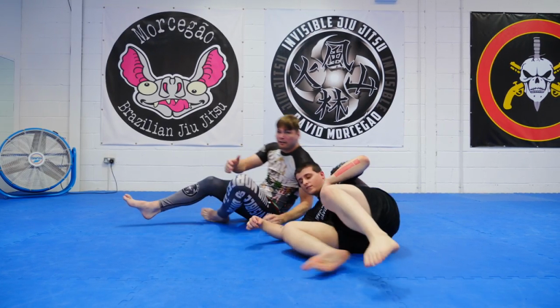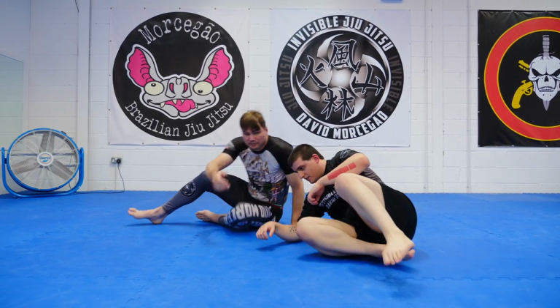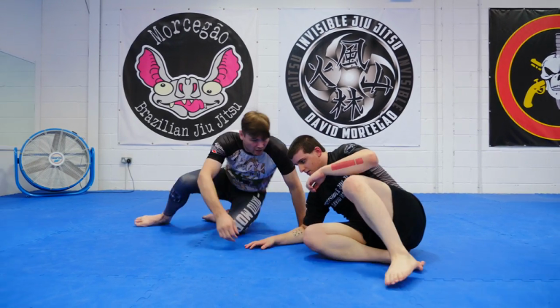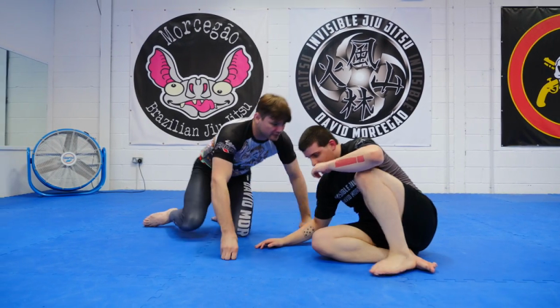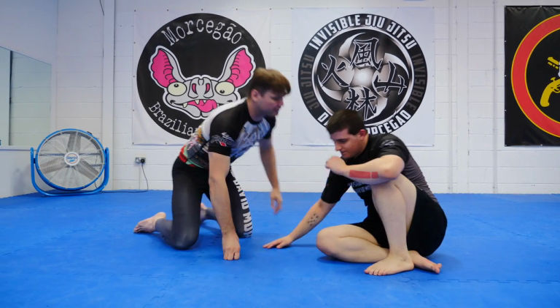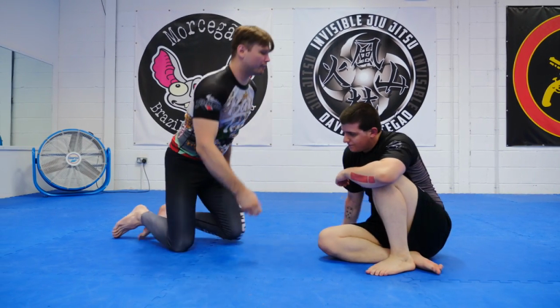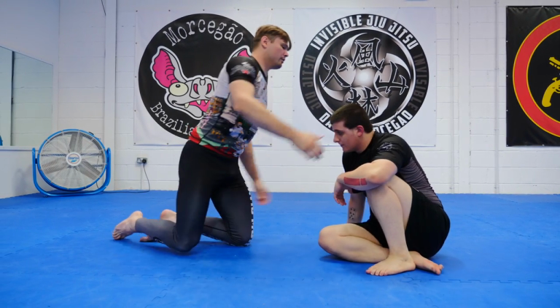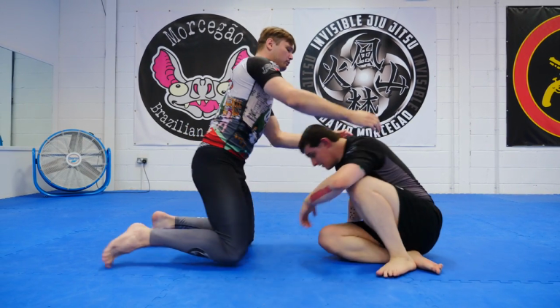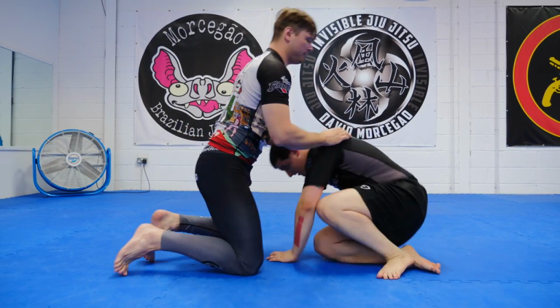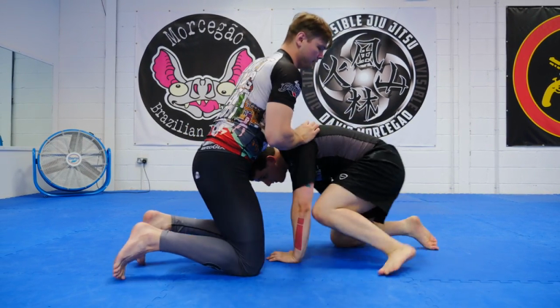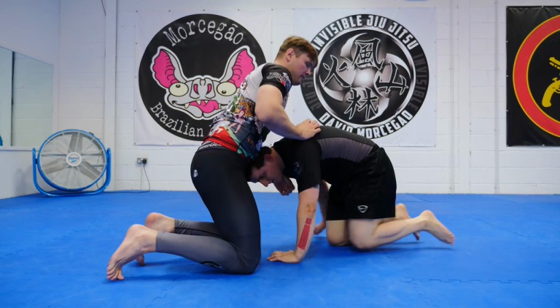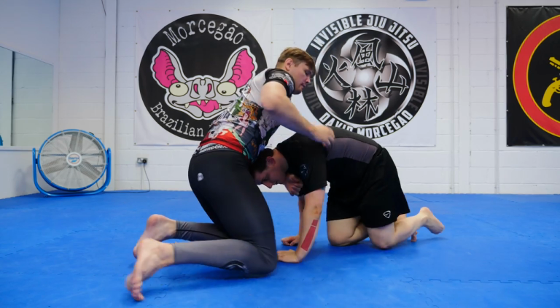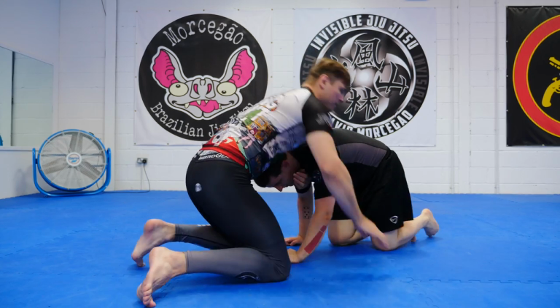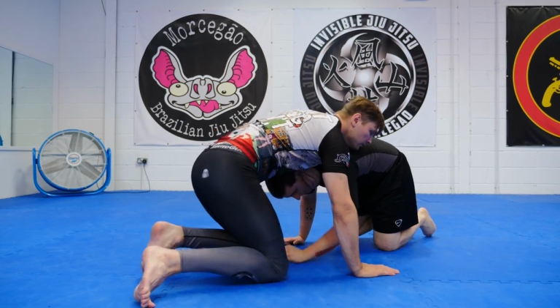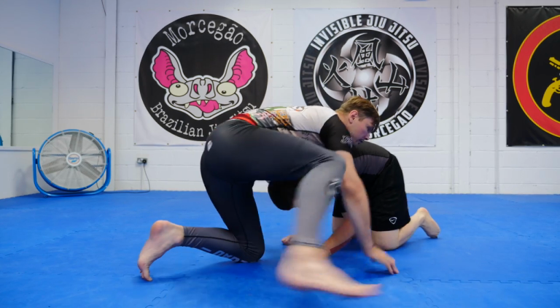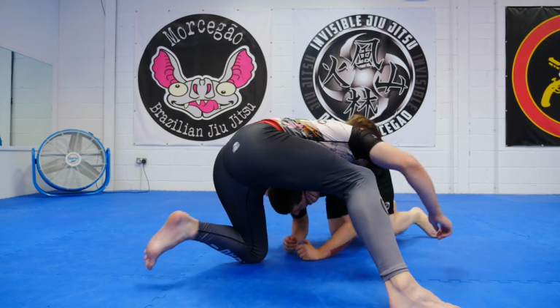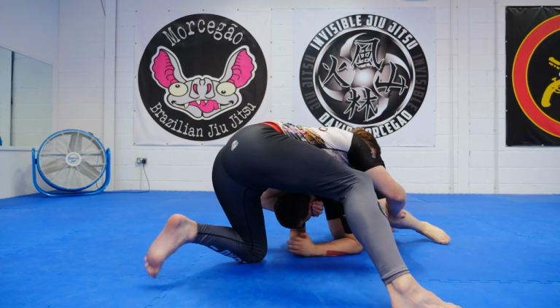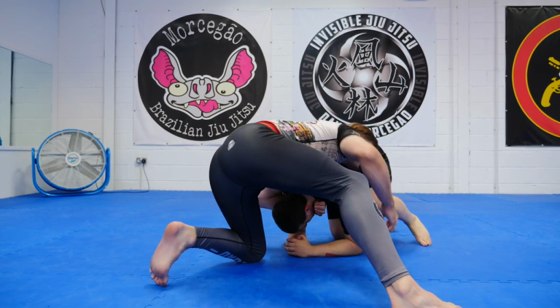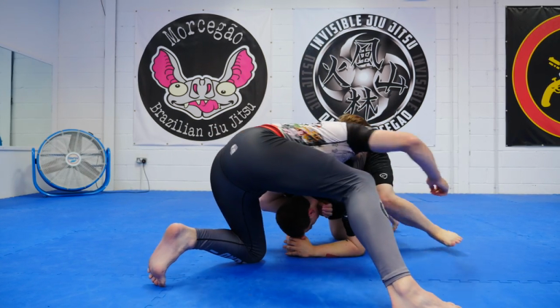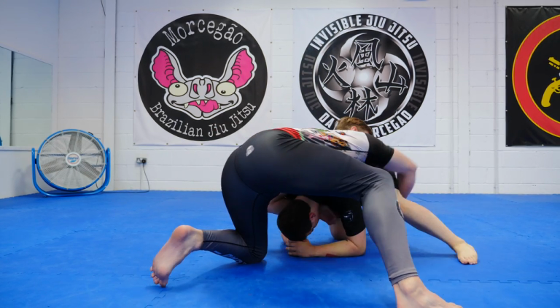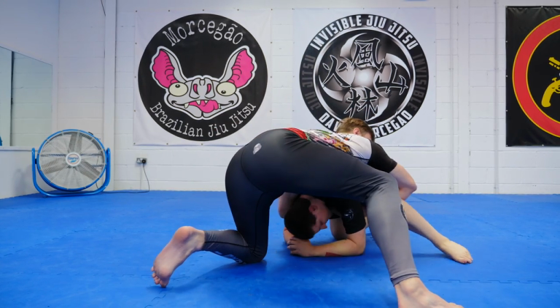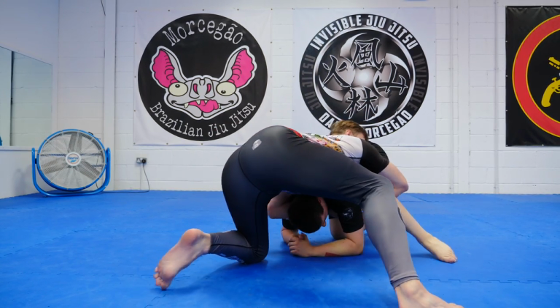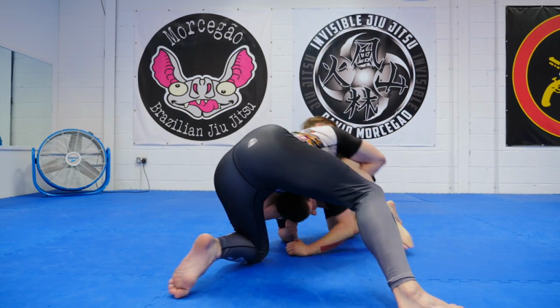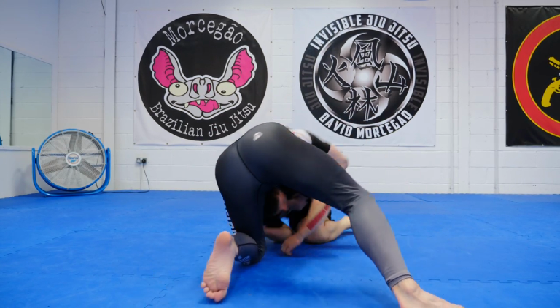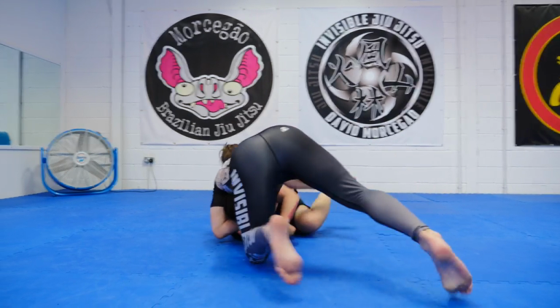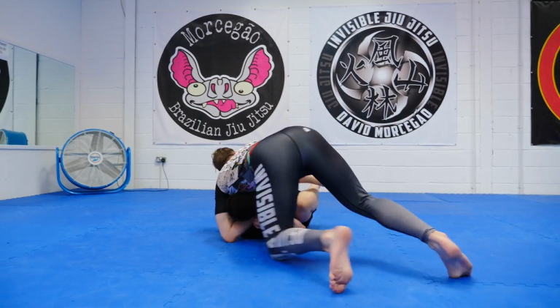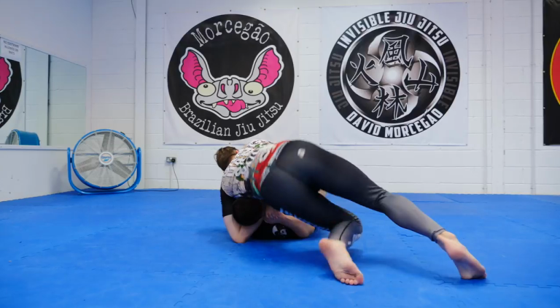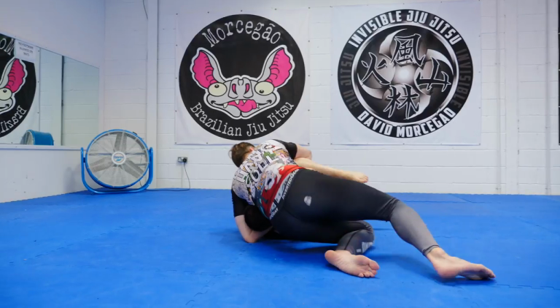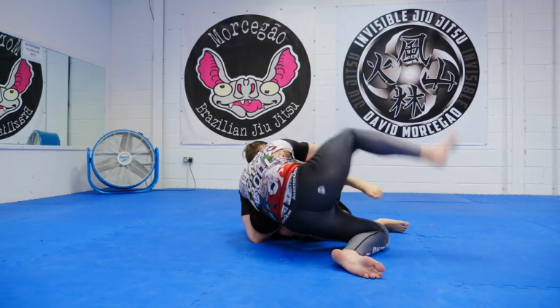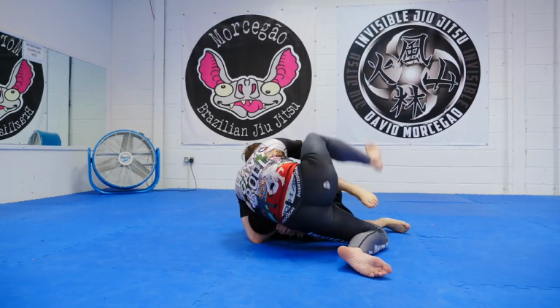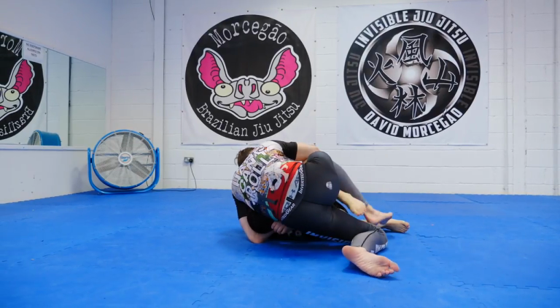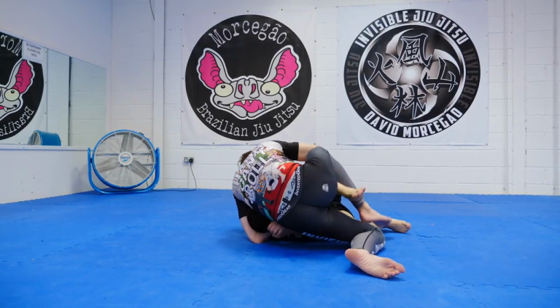There's my Japanese necktie. If we go this way — press the leg up, cradle, turn over, trap.